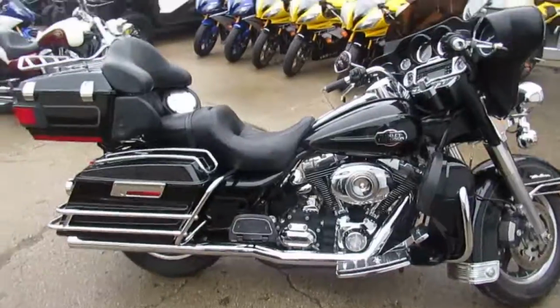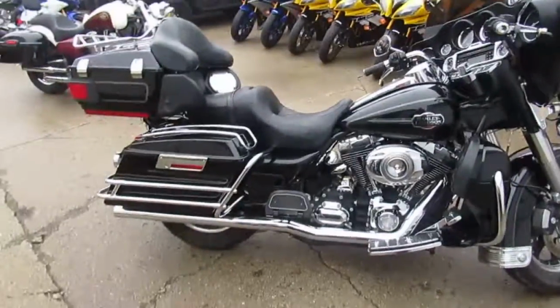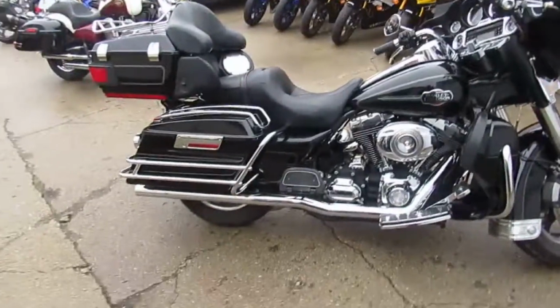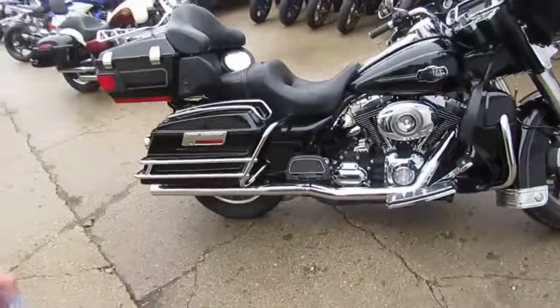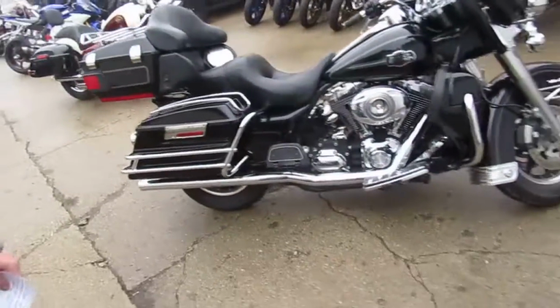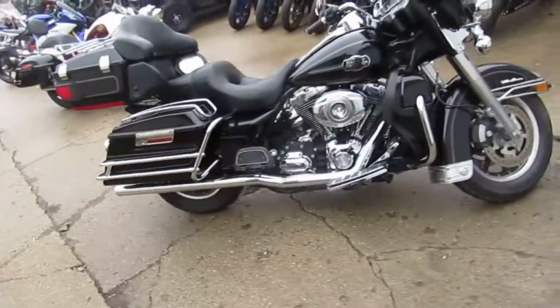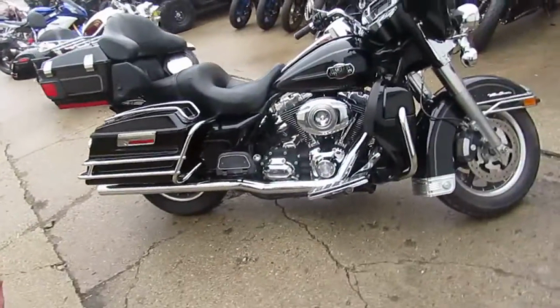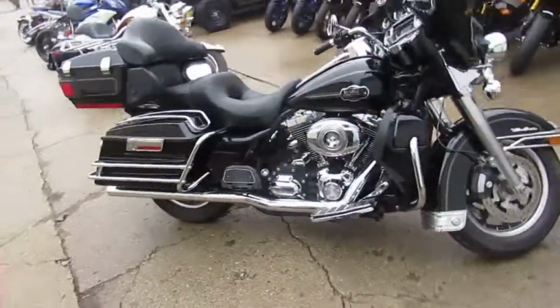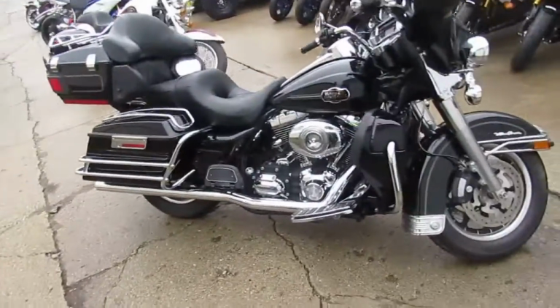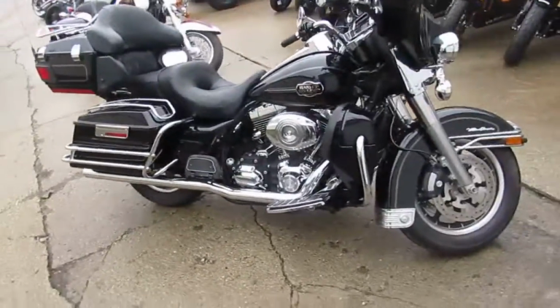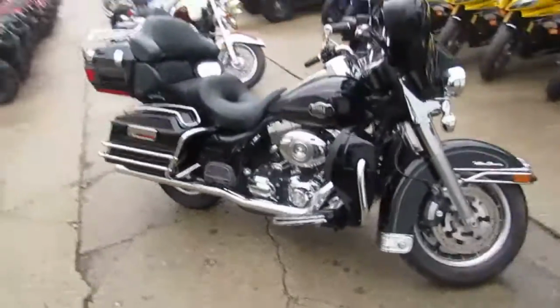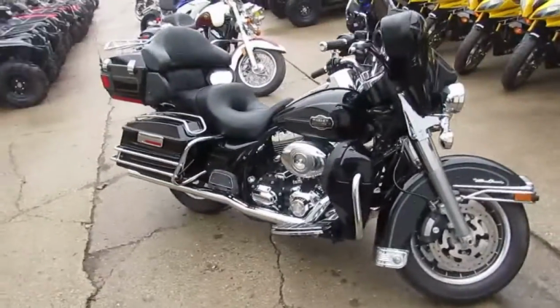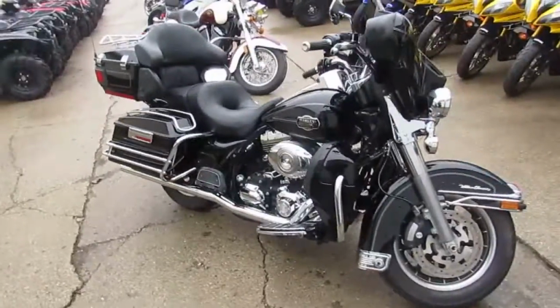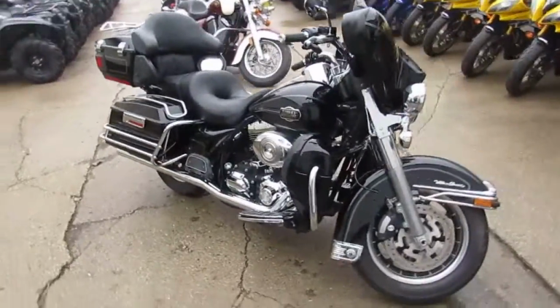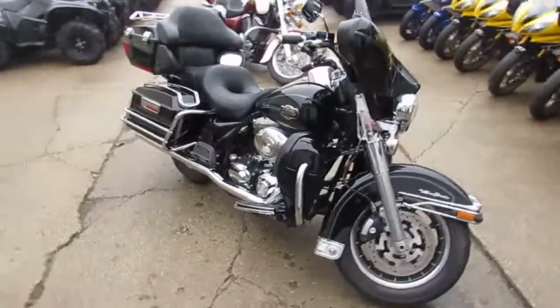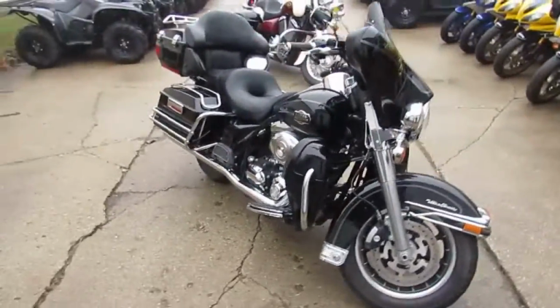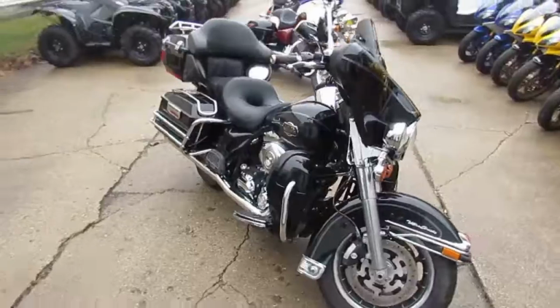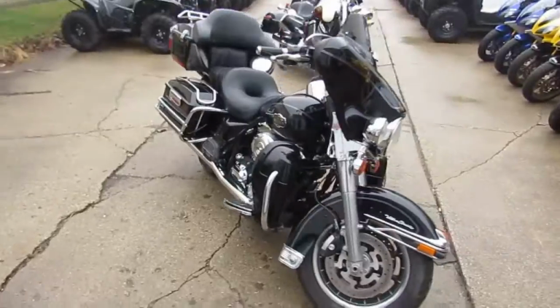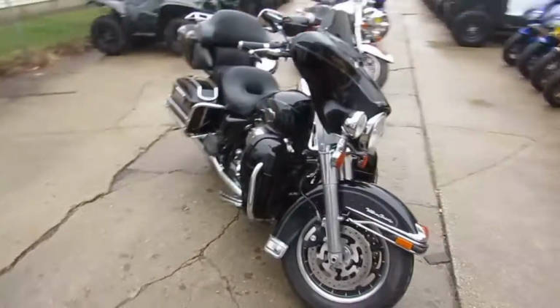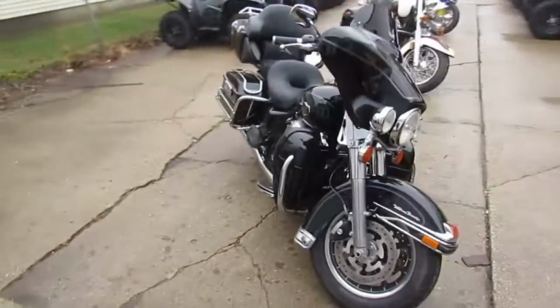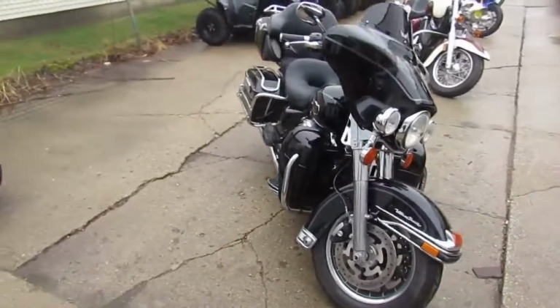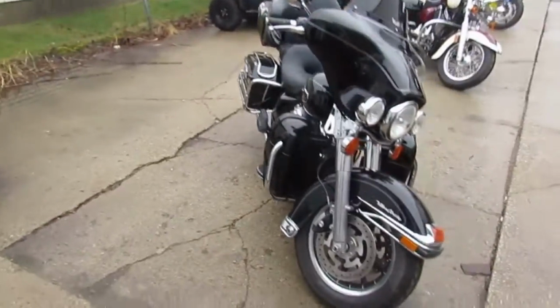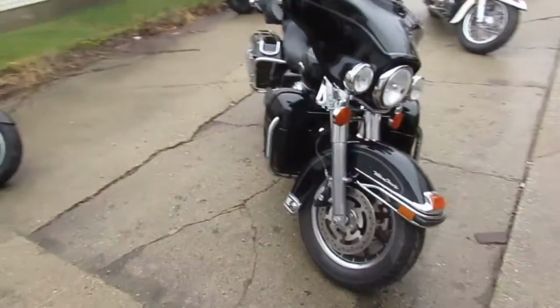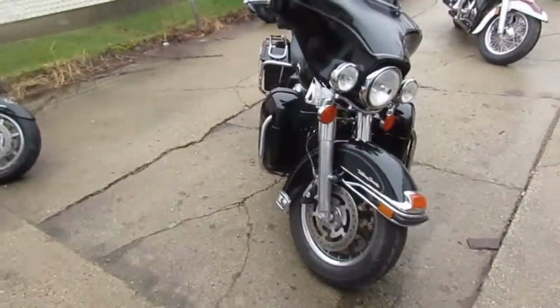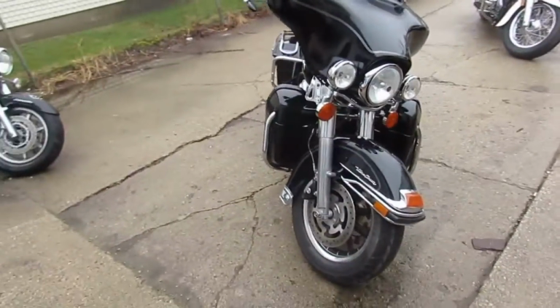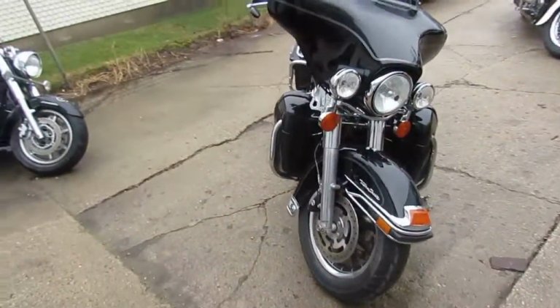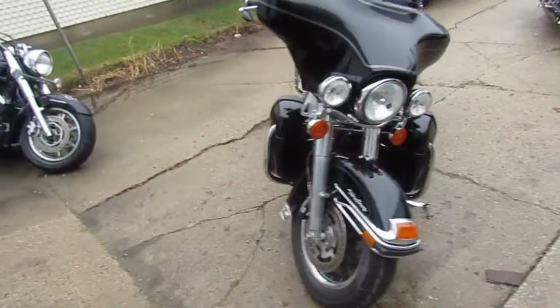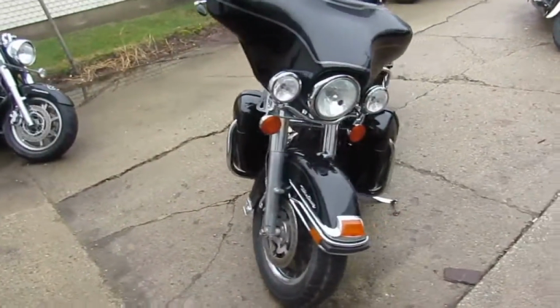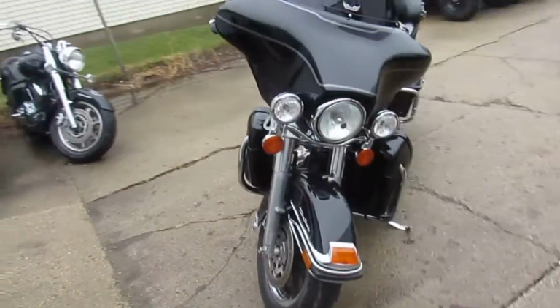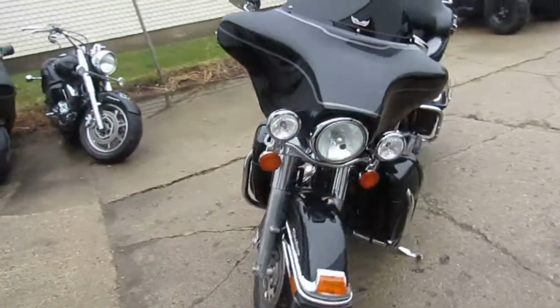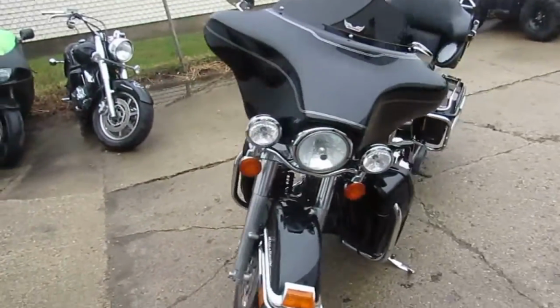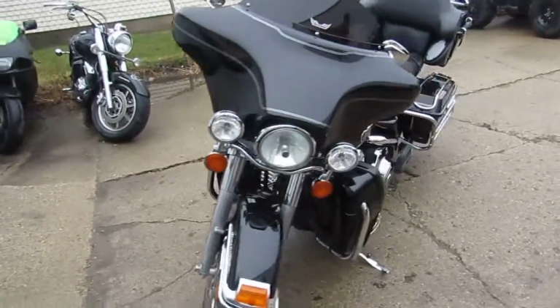It's springtime here at Approval Powersport. Let's get riding guys. This is a 2008 Harley-Davidson Ultra Classic Electroglide. We got this thing priced at $89.99.